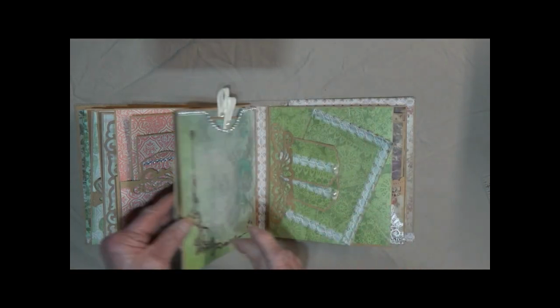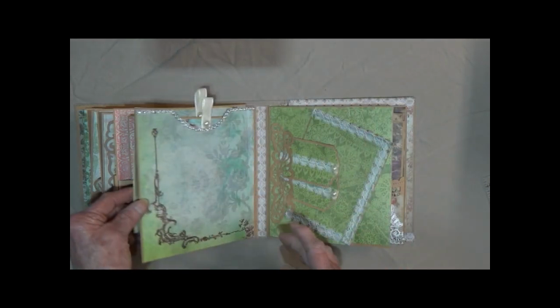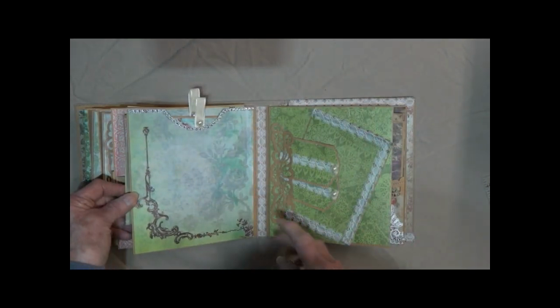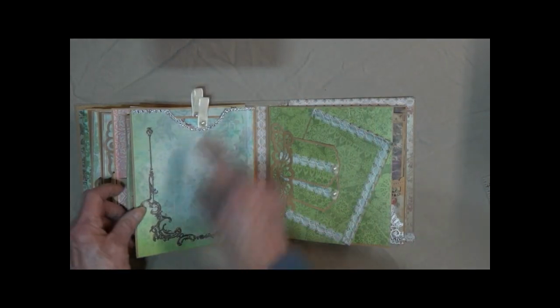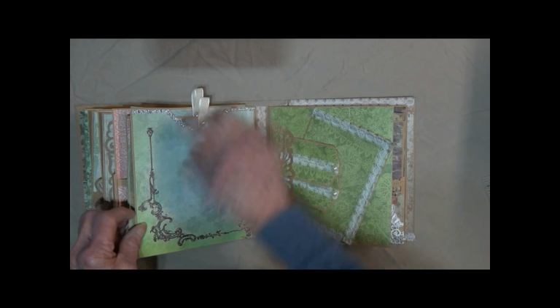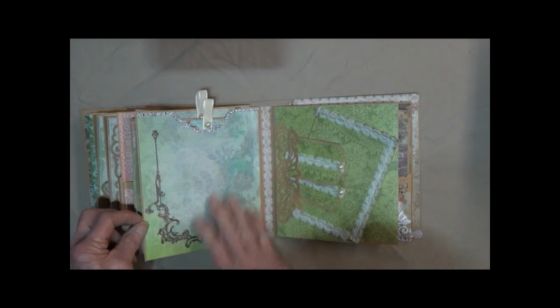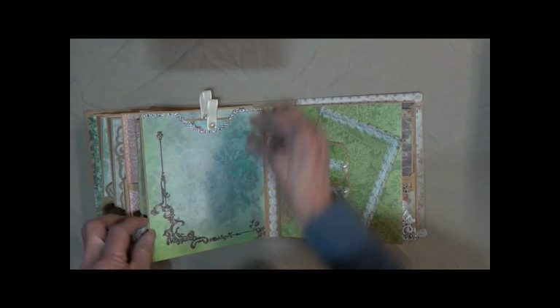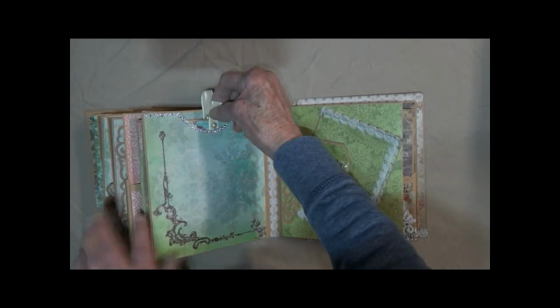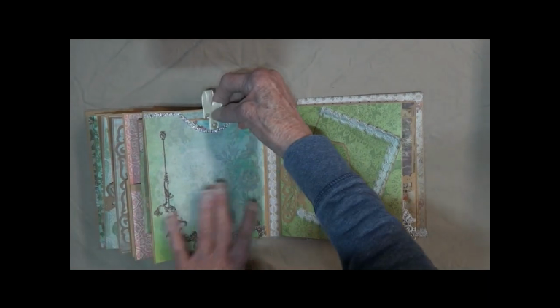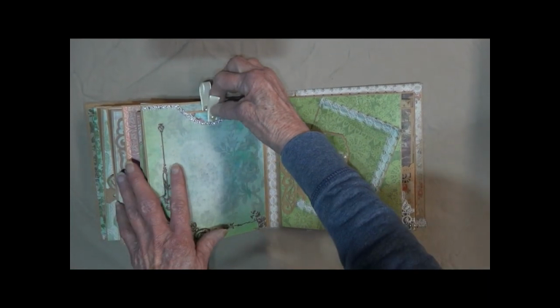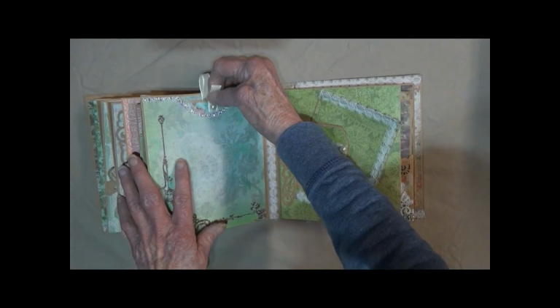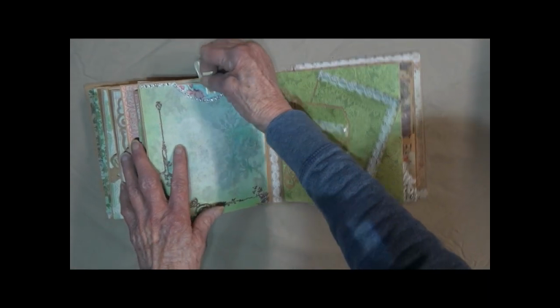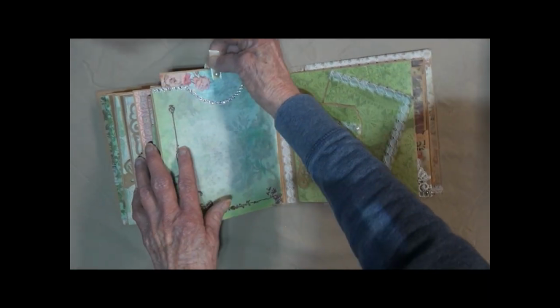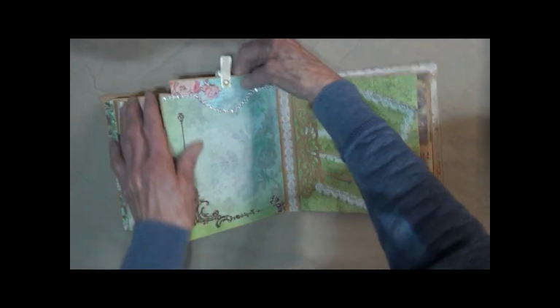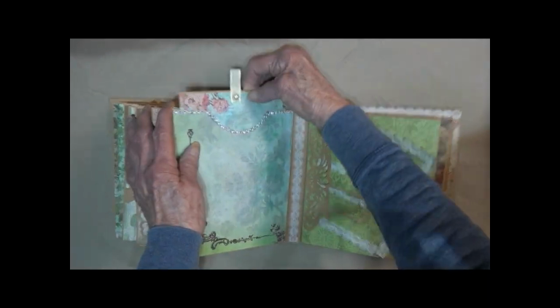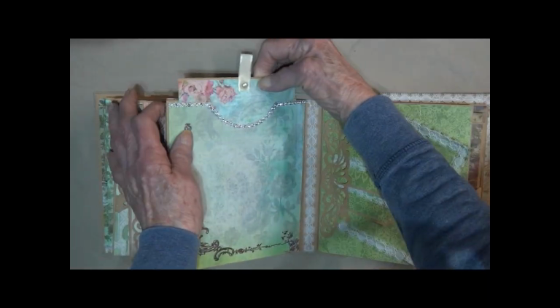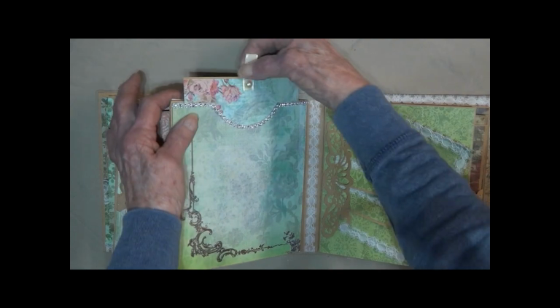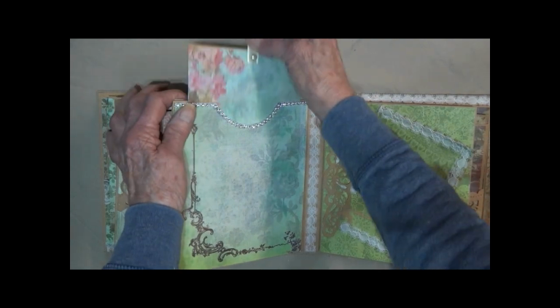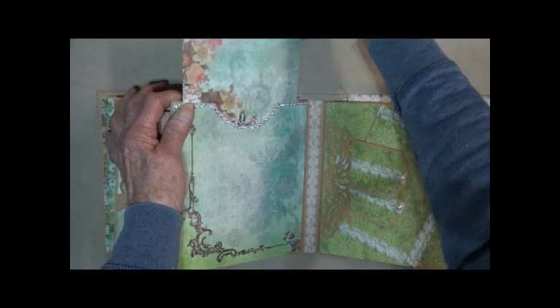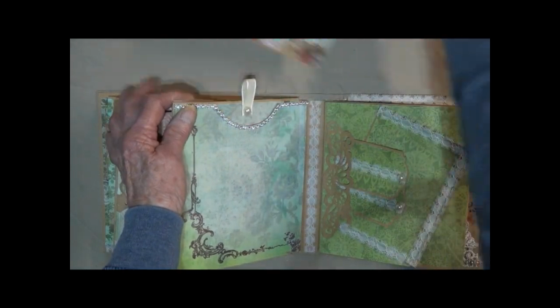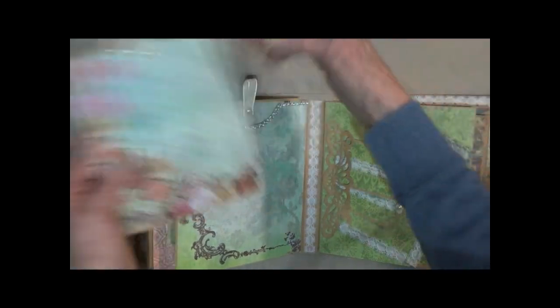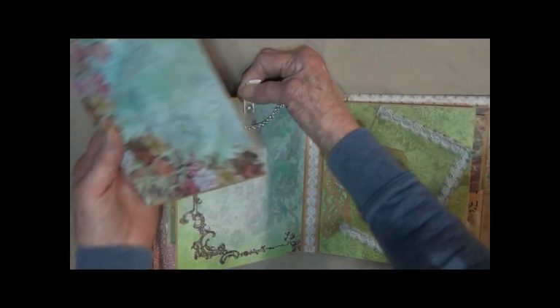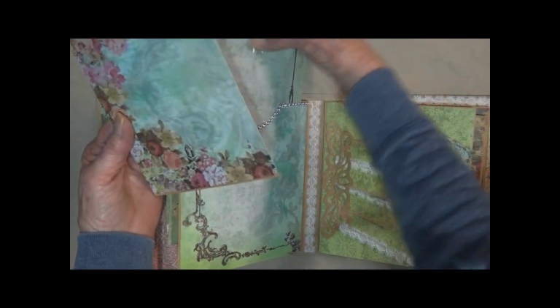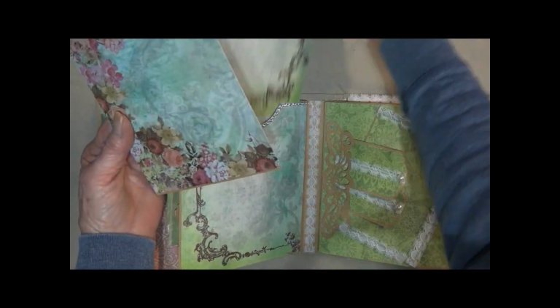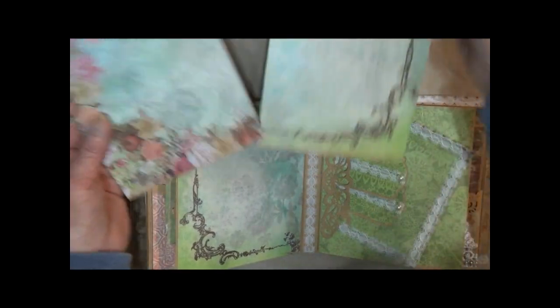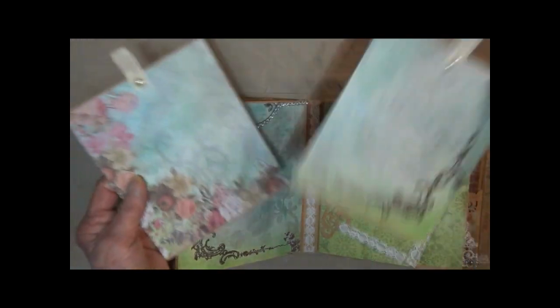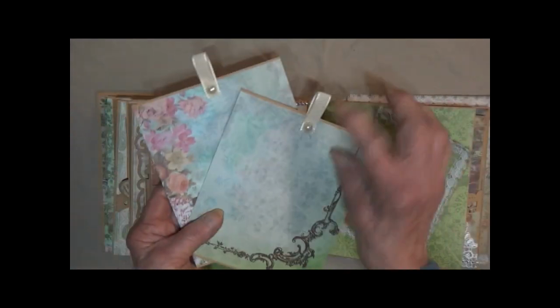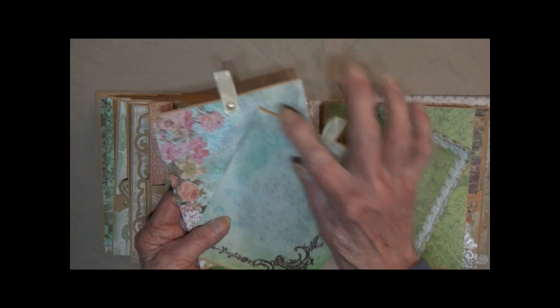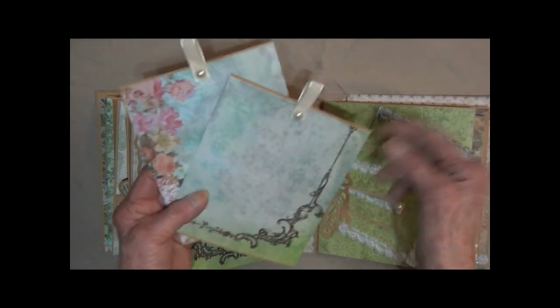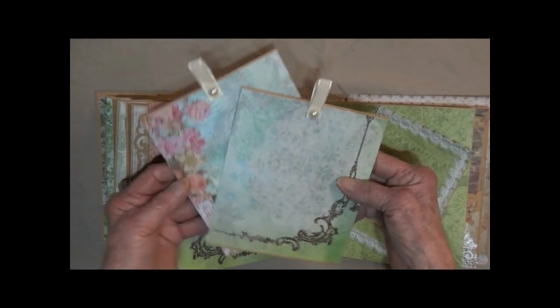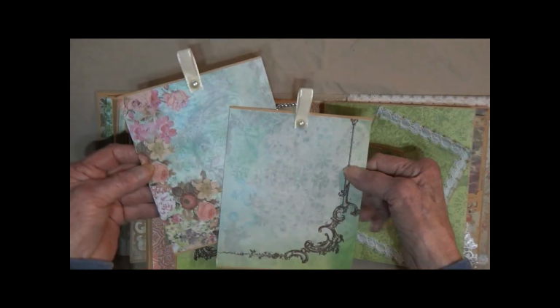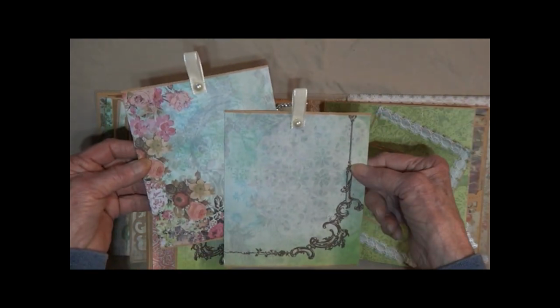It opens again. Here we've got a nice place for you to journal. It's got some pull tags here — the ribbon is their little pulls. We've got the flat back pearls in ivory colored.